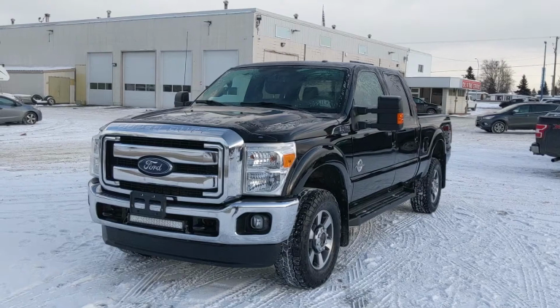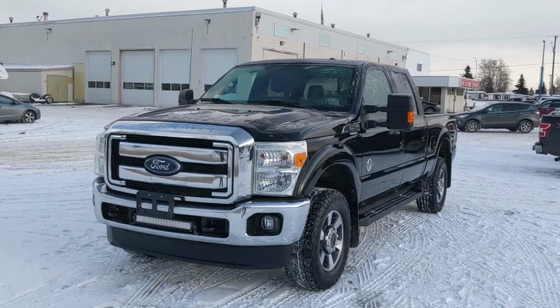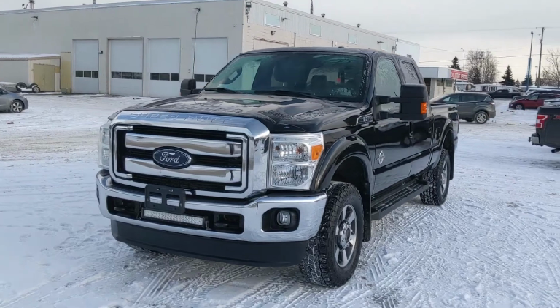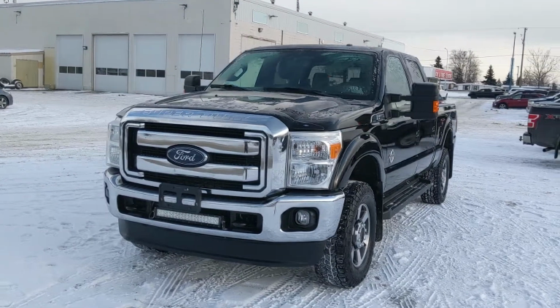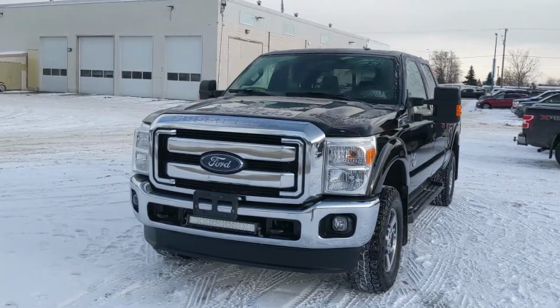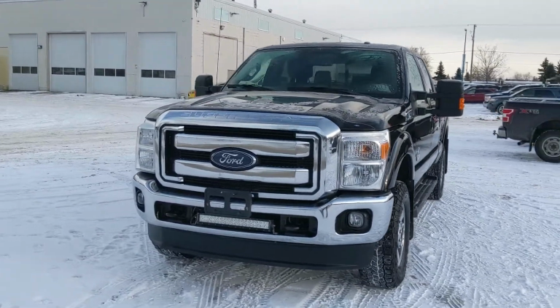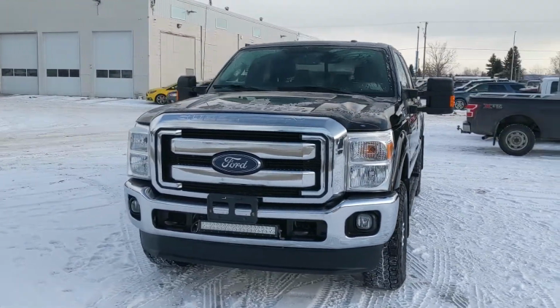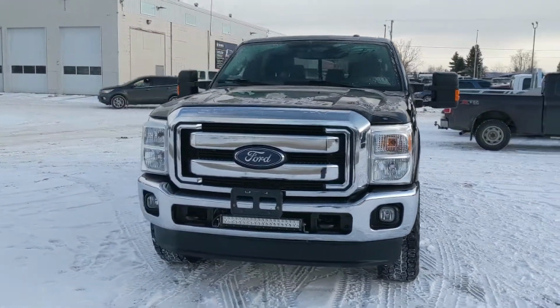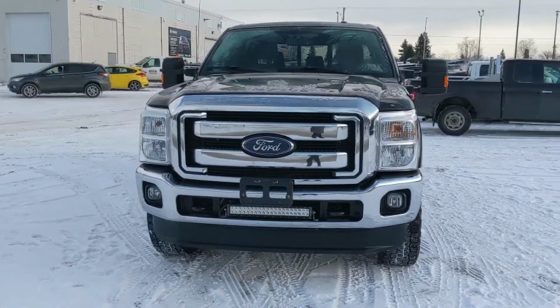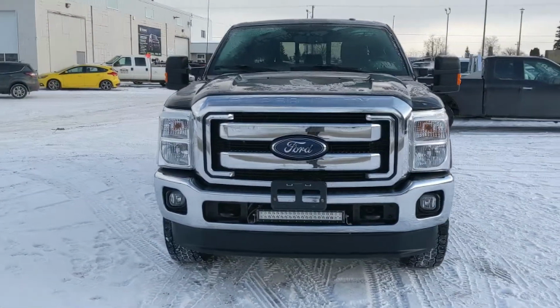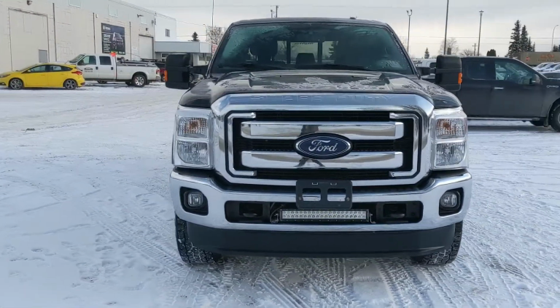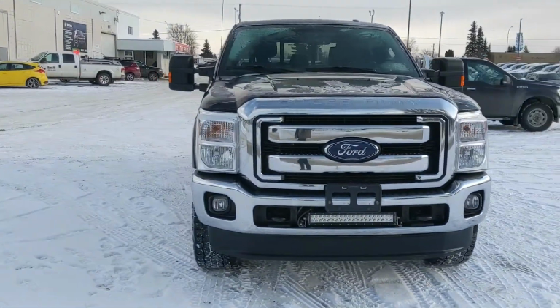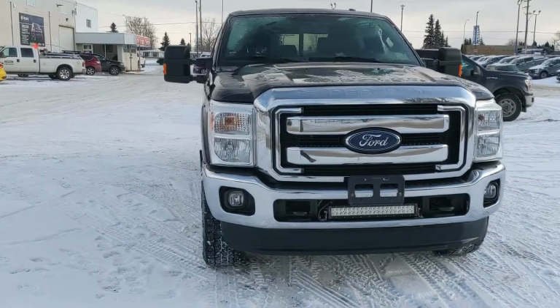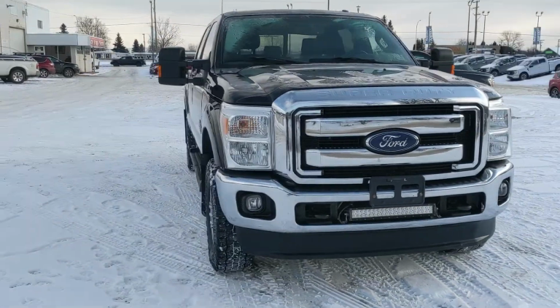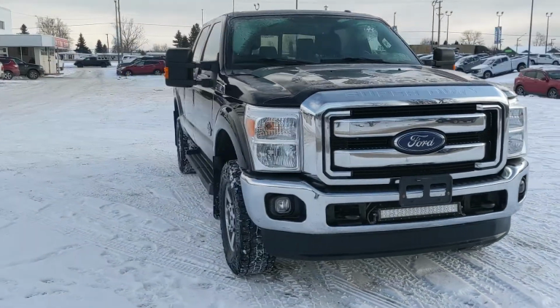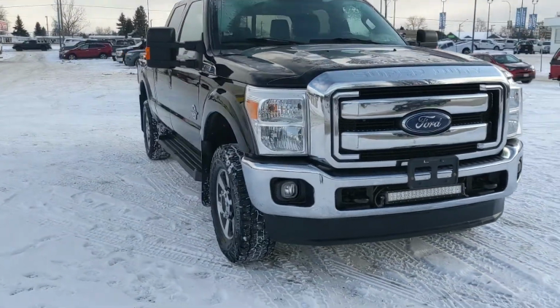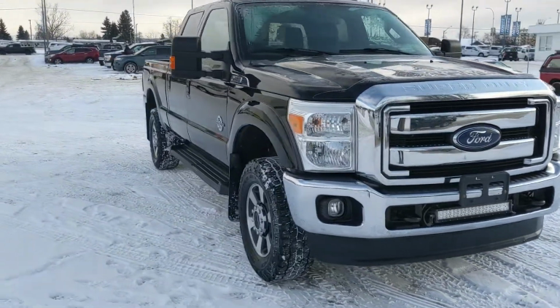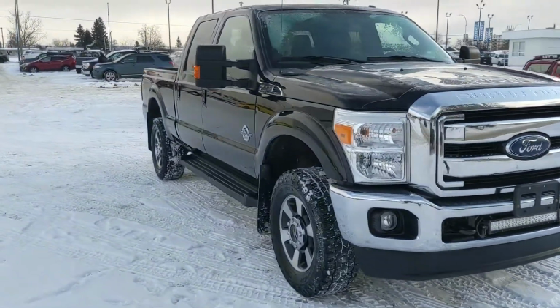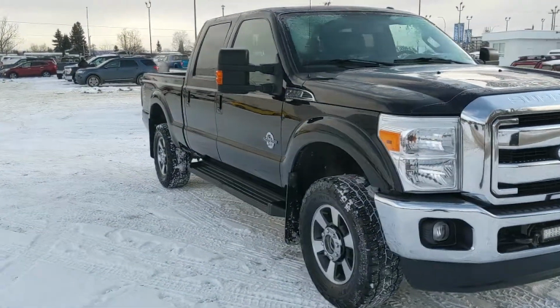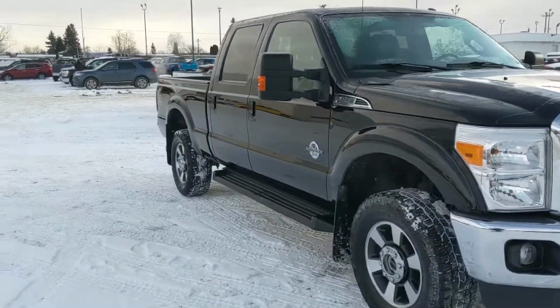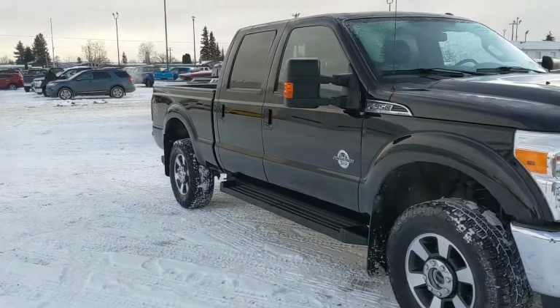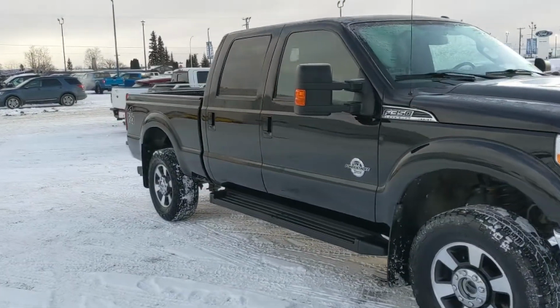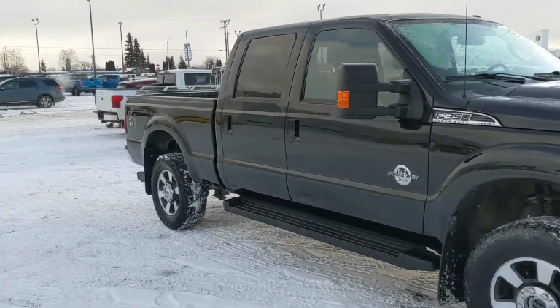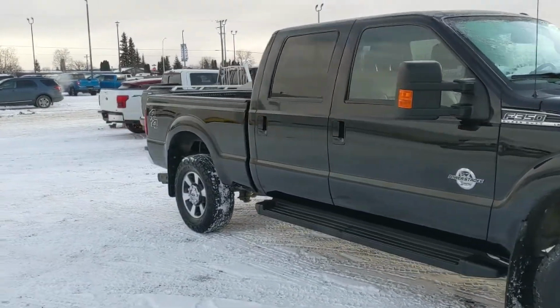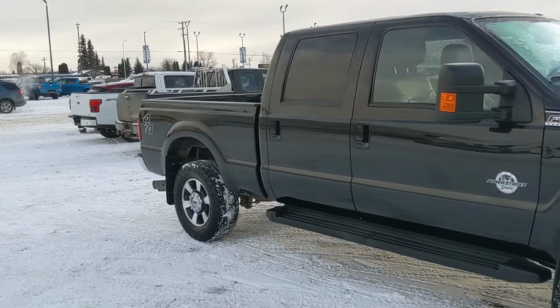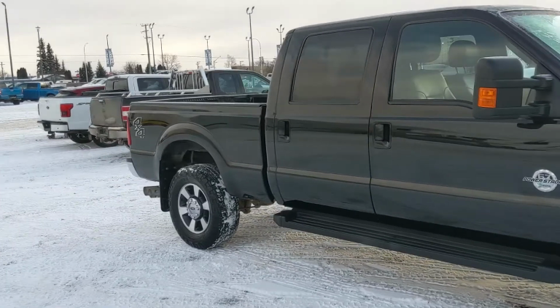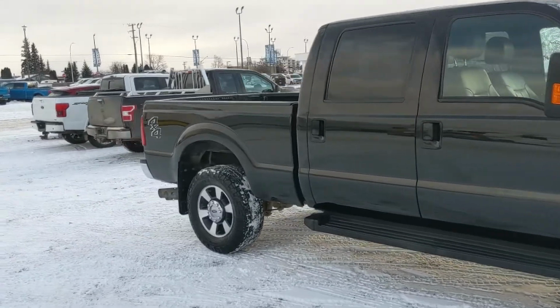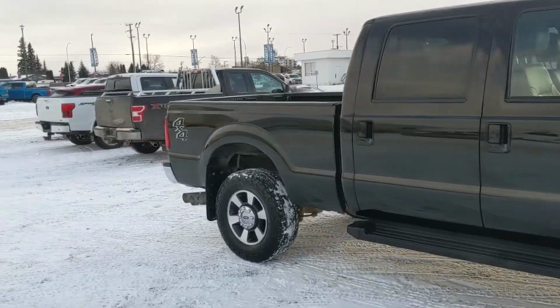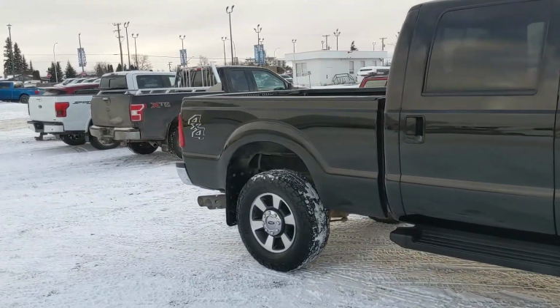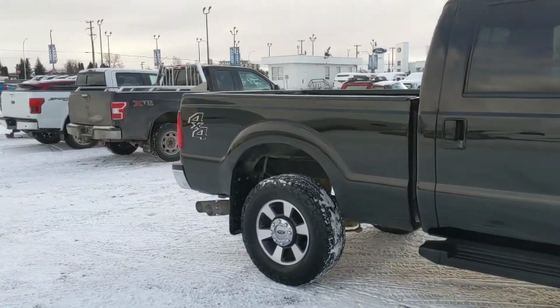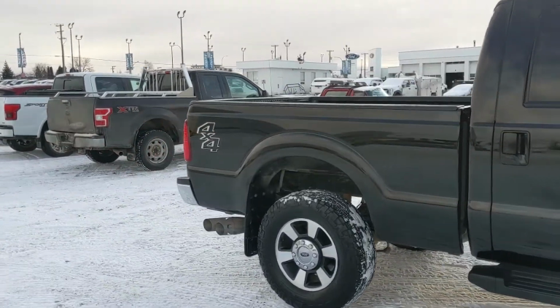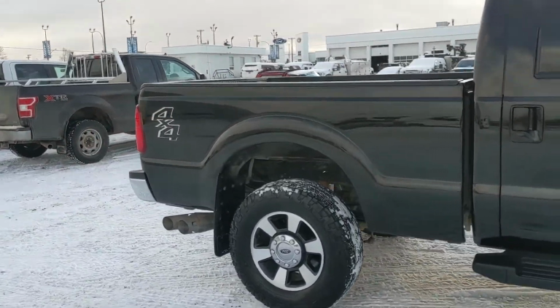Hello, this is Eric at the Prince Short Ford Pre-owned Supercenter, and we're taking a look at the 2016 Ford F-350 in a Lariat trim, powered by a 6.7 liter Power Stroke Turbo Diesel V8, providing you with plenty of power for towing, hauling, and 4x4ing.